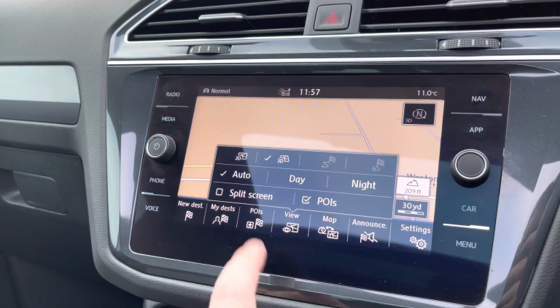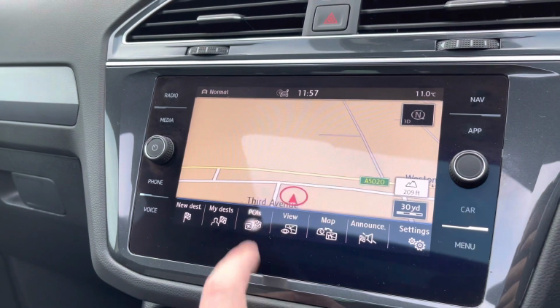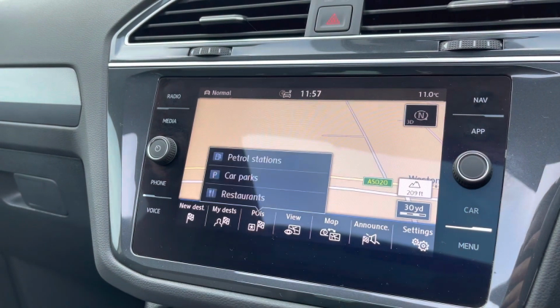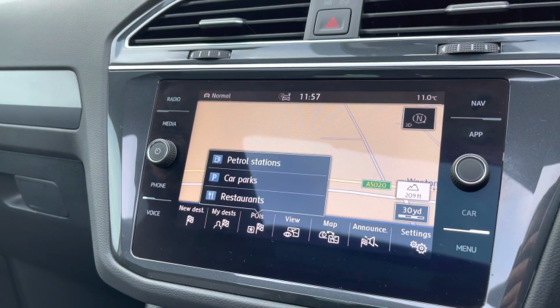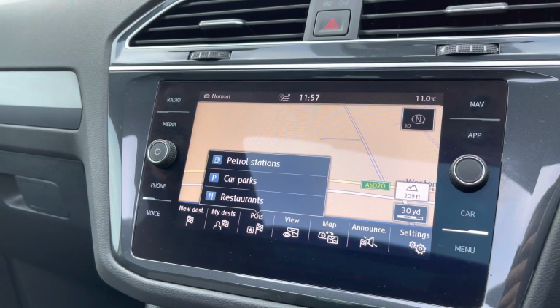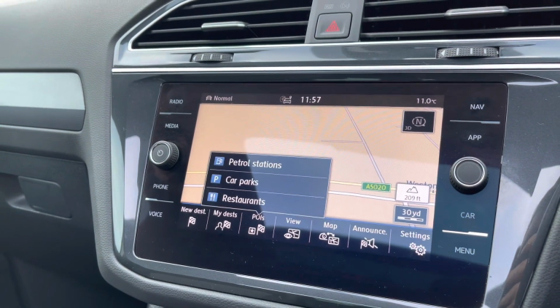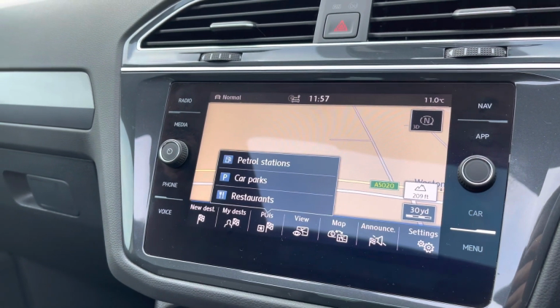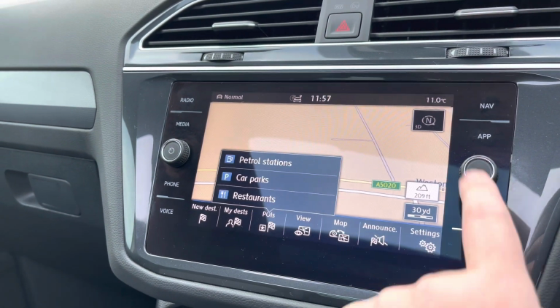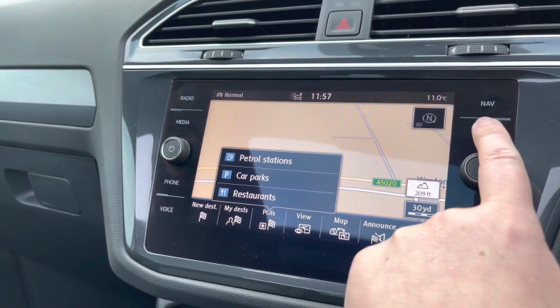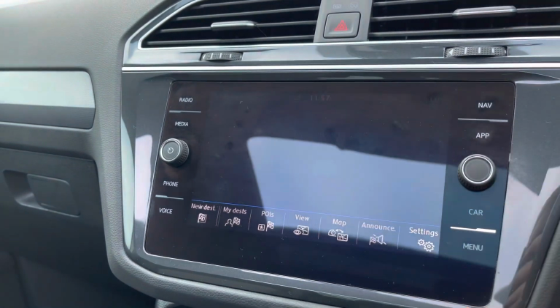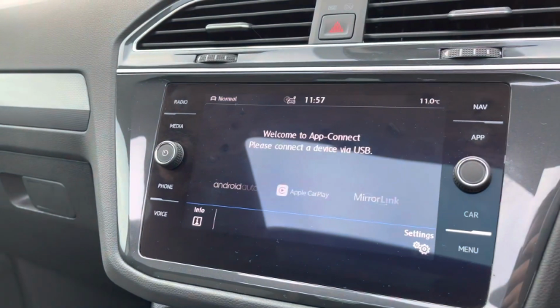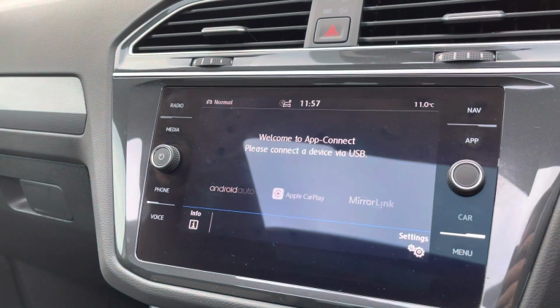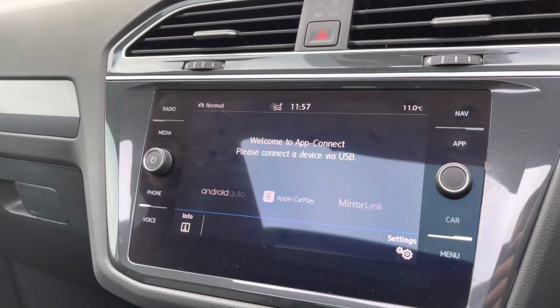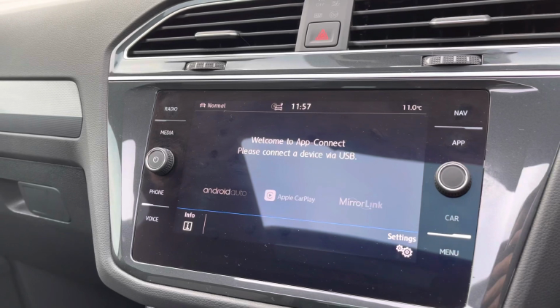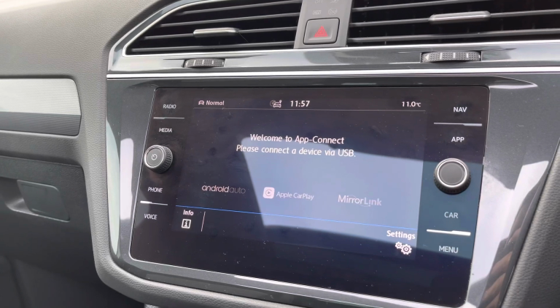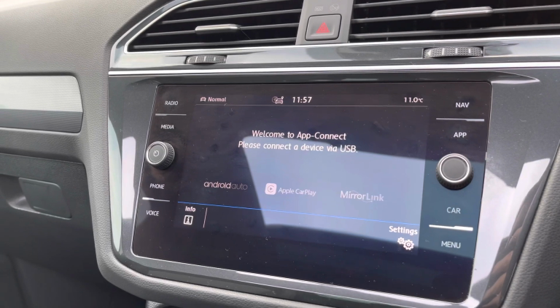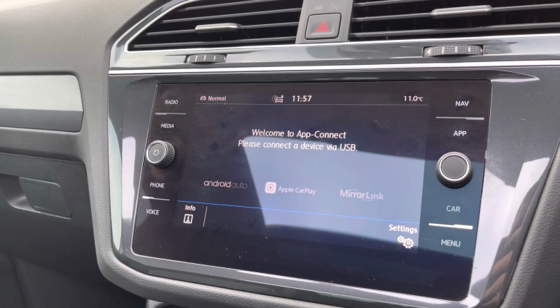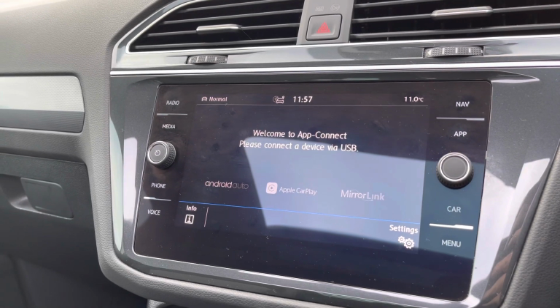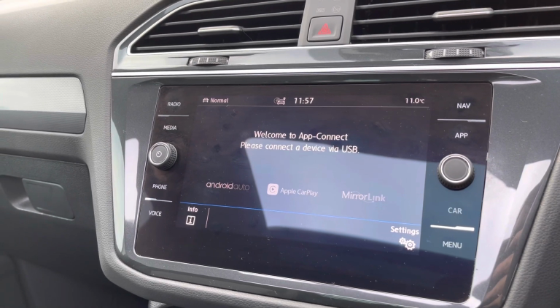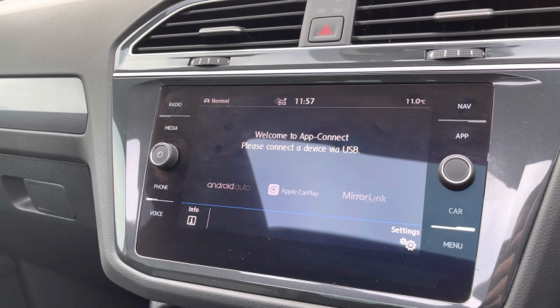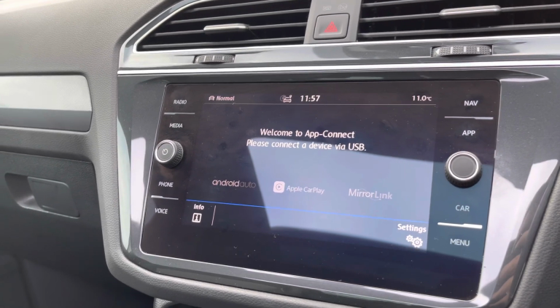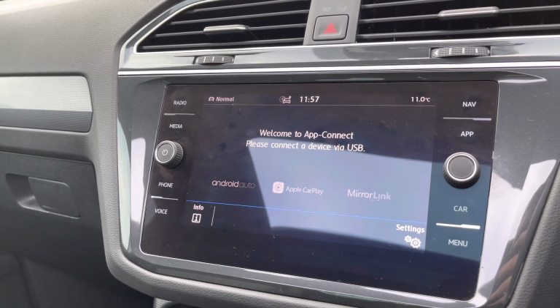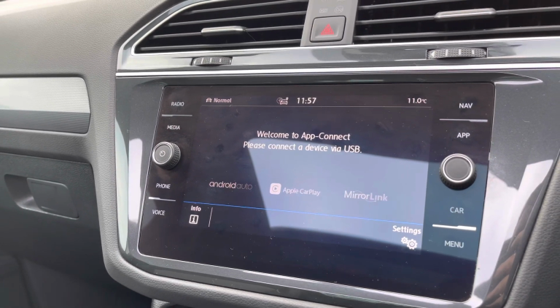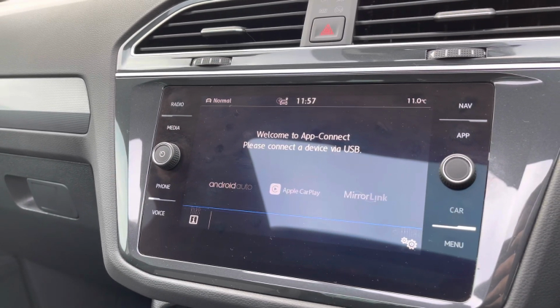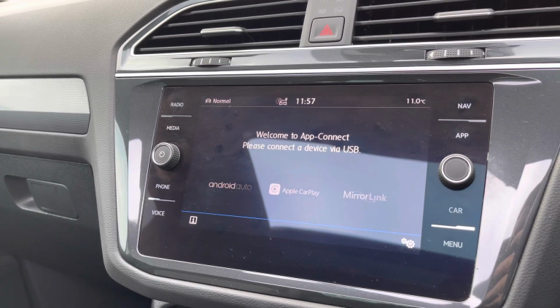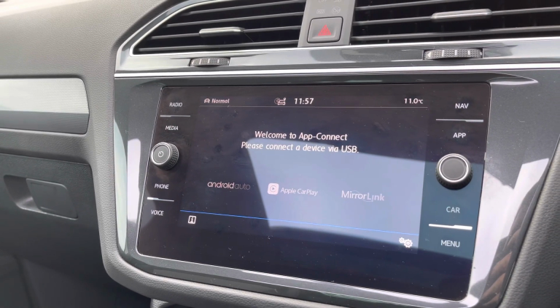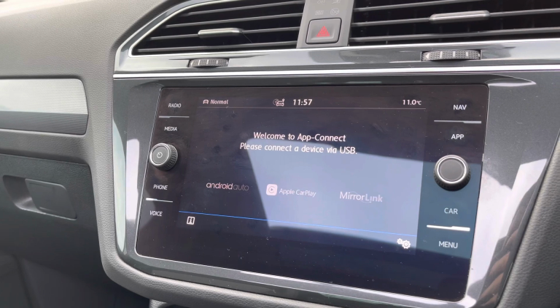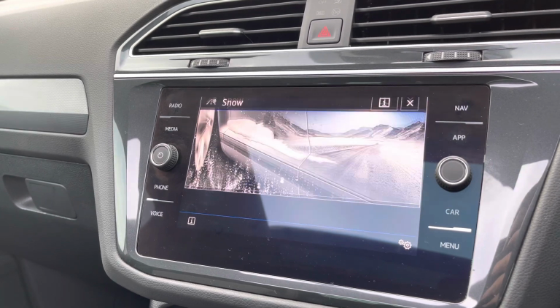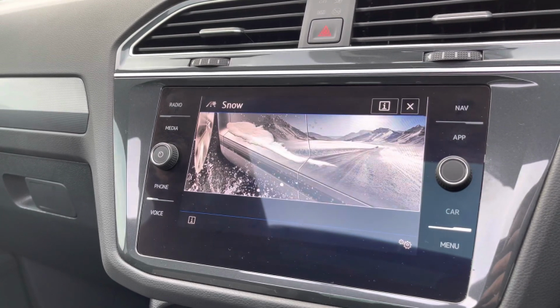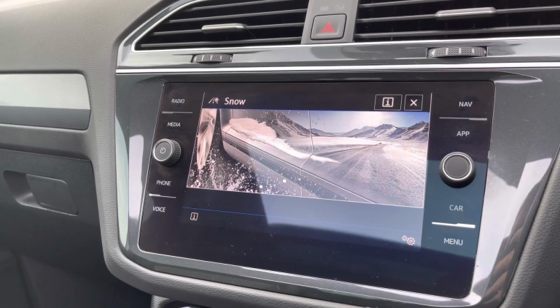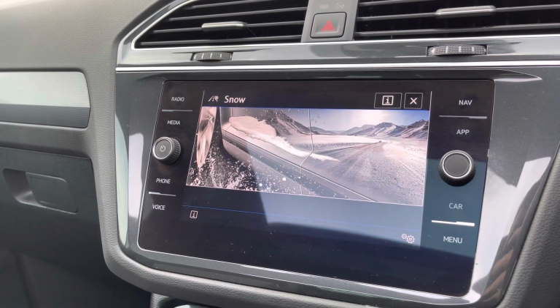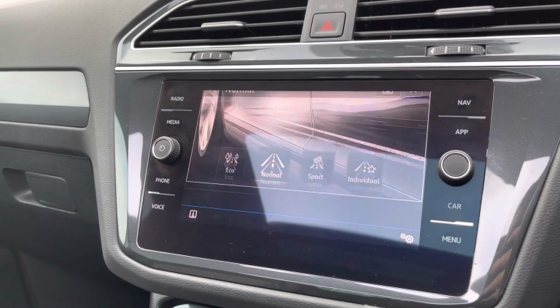You've got navigation with a split screen which also shows points of interest such as car parks and restaurants. And the AppConnect system gives you Android Auto and Apple CarPlay, so you can stream apps straight from your phone such as Waze, Google Maps, and Spotify.